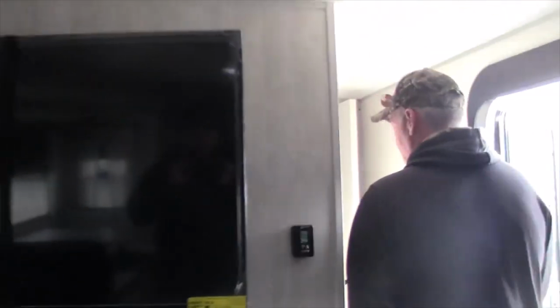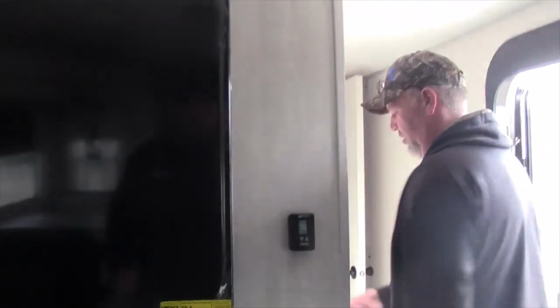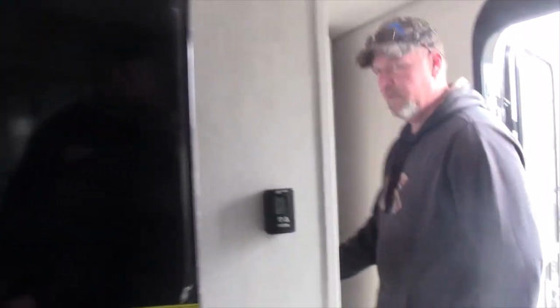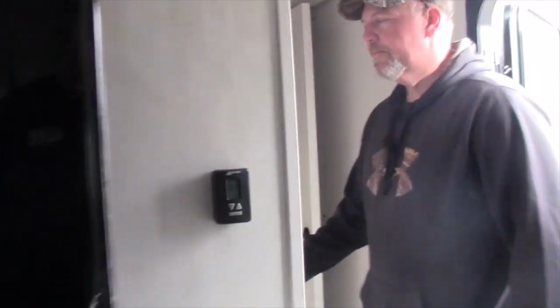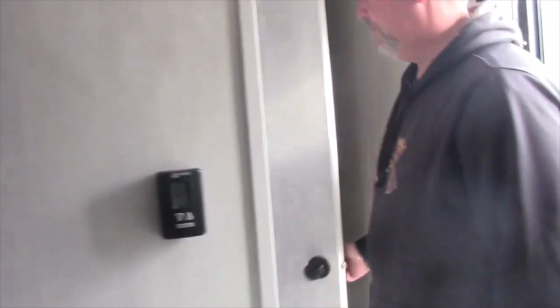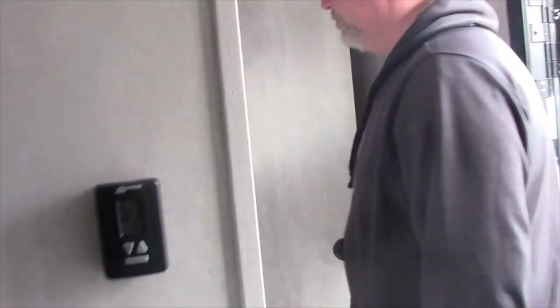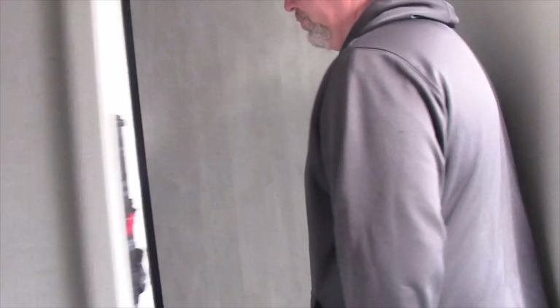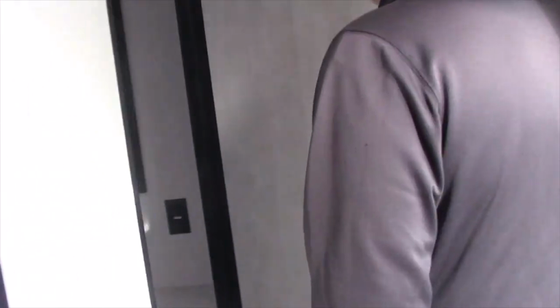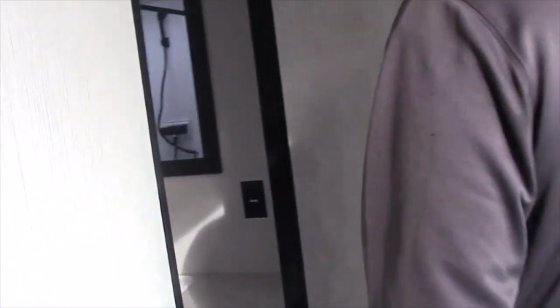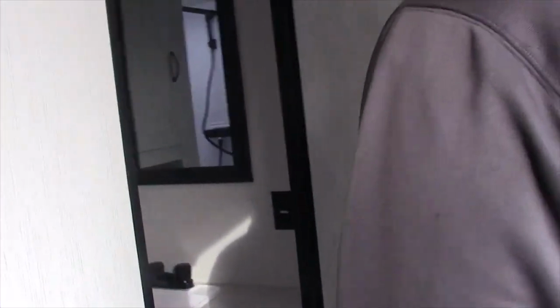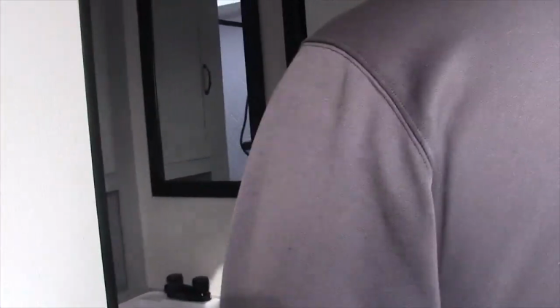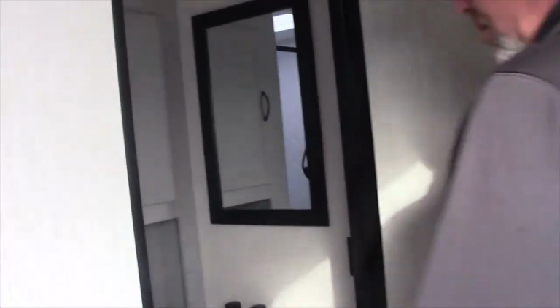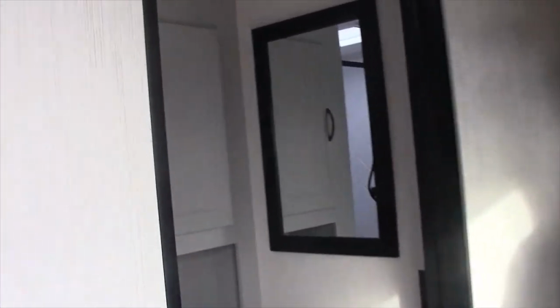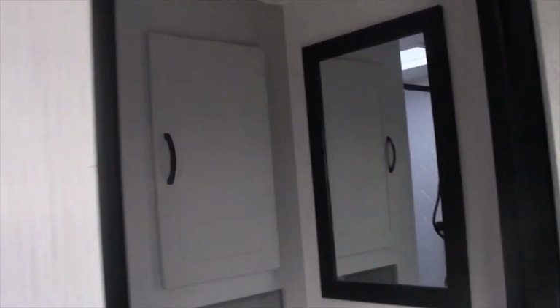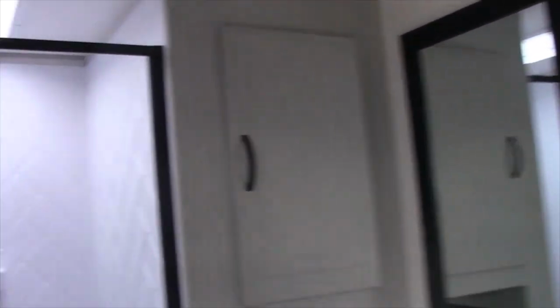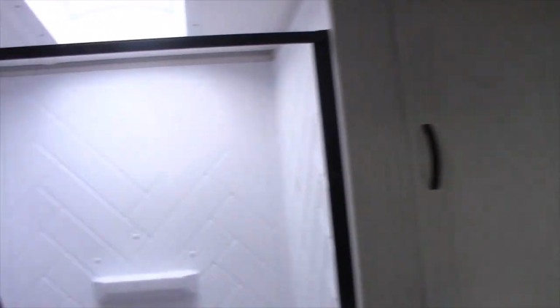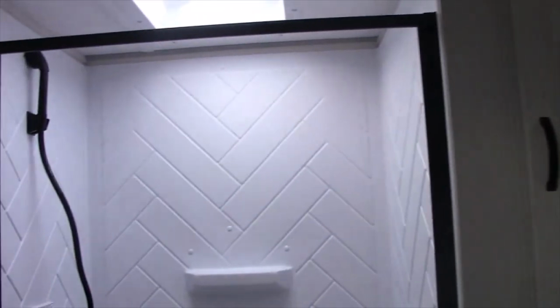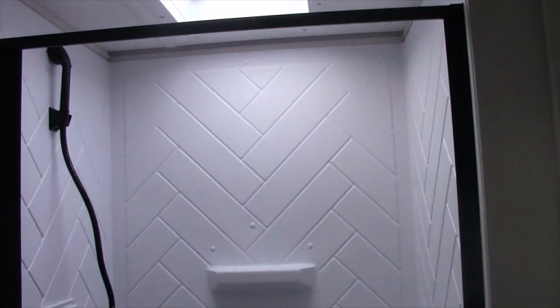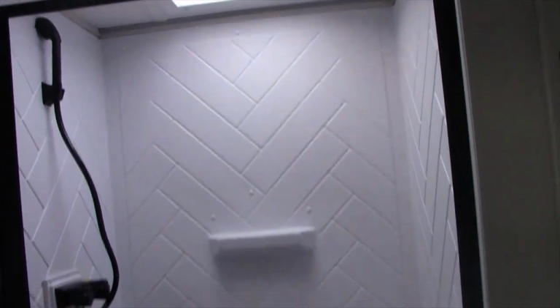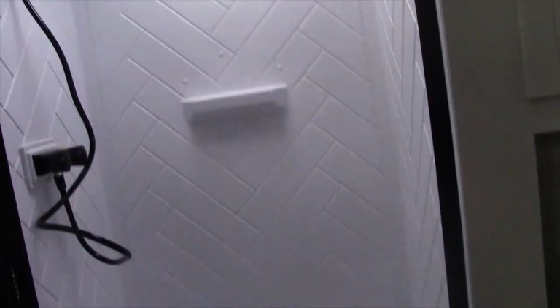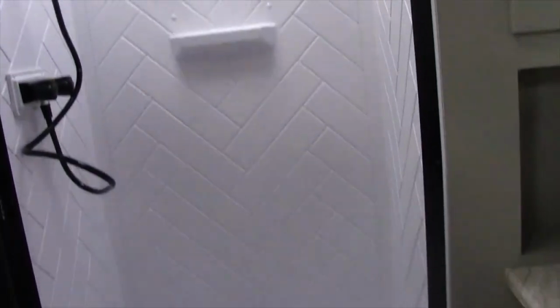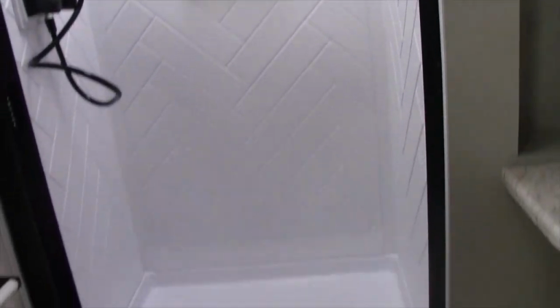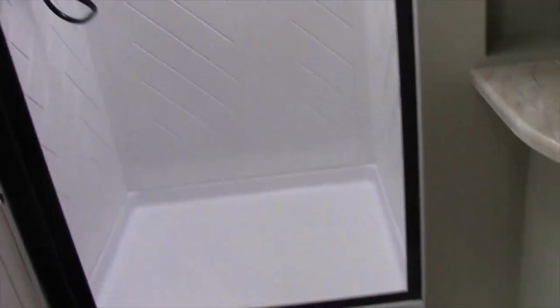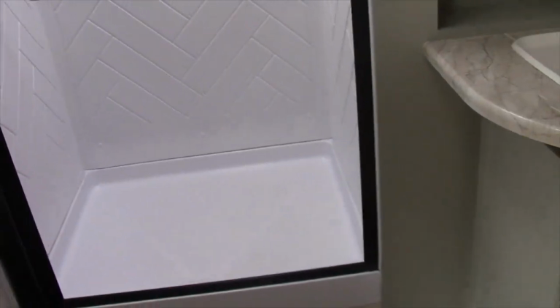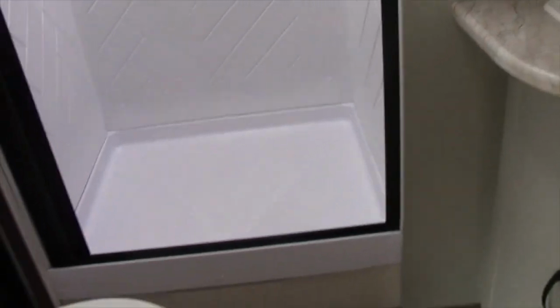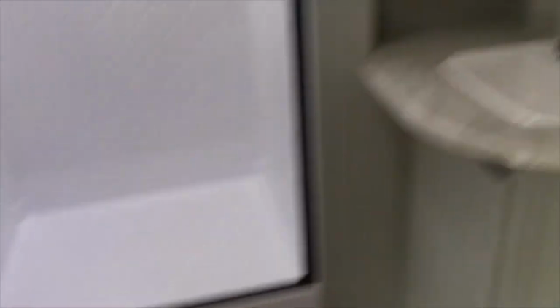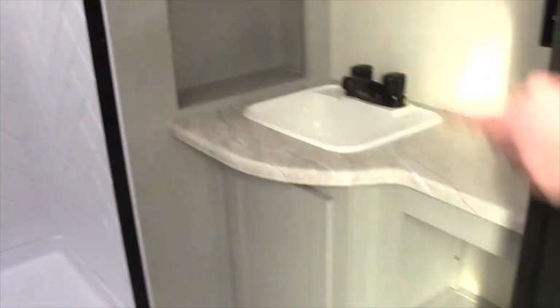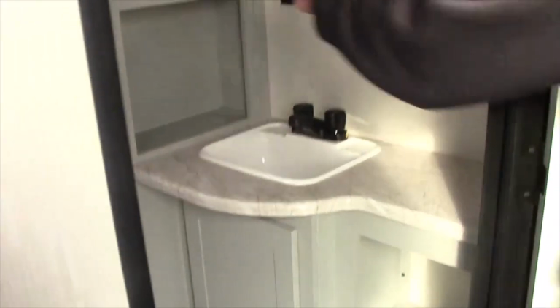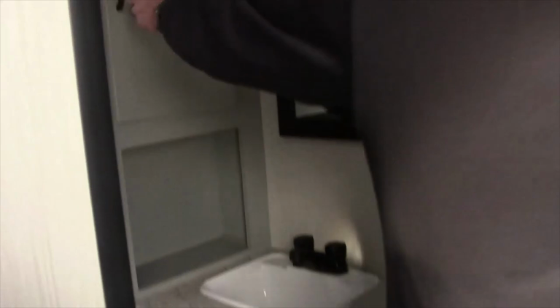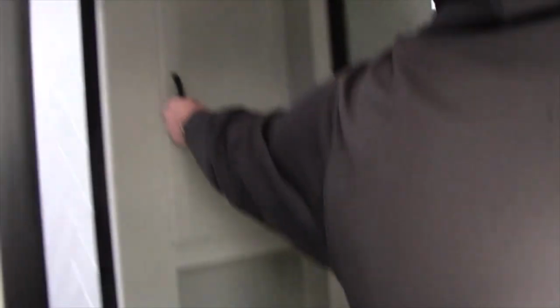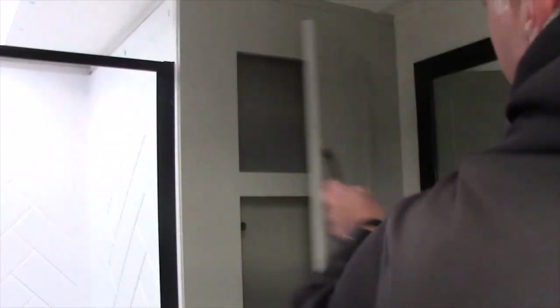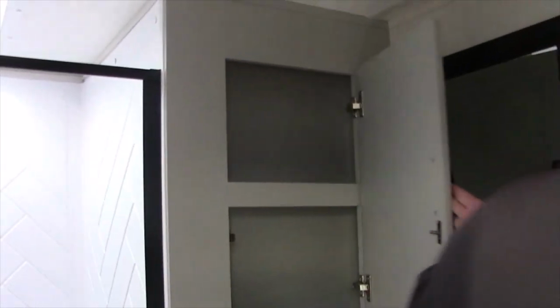It has the full walk-in shower with porcelain toilet and sink. I like this right here — it has a lot of storage.